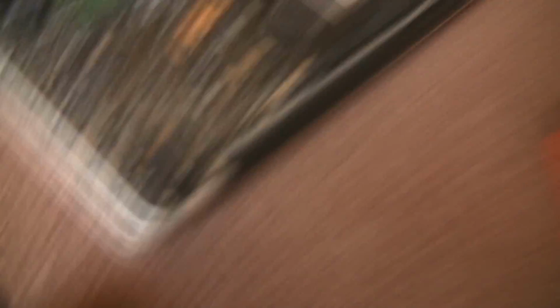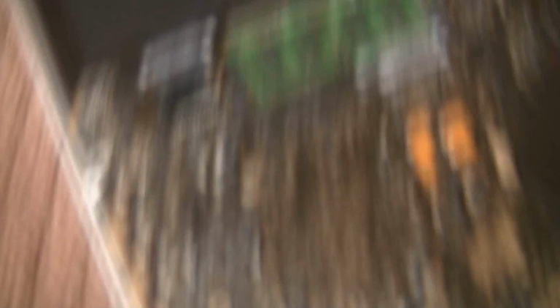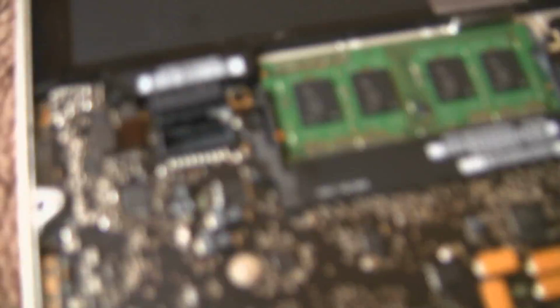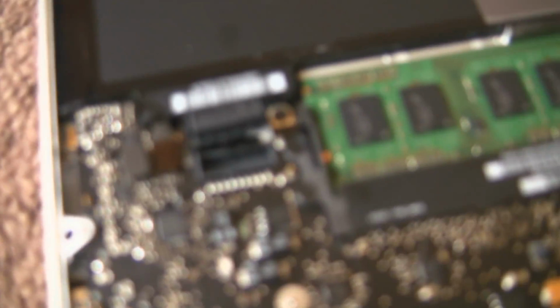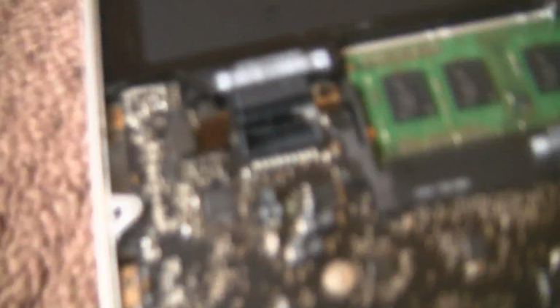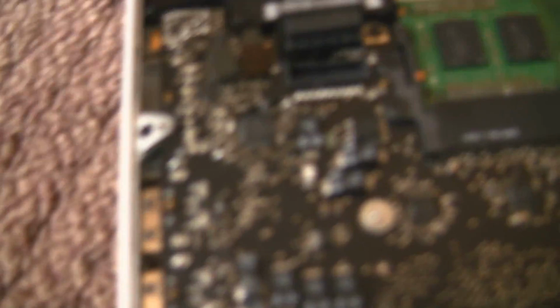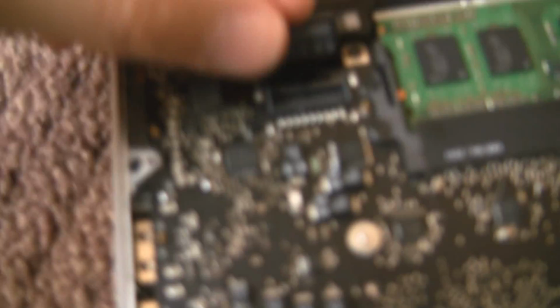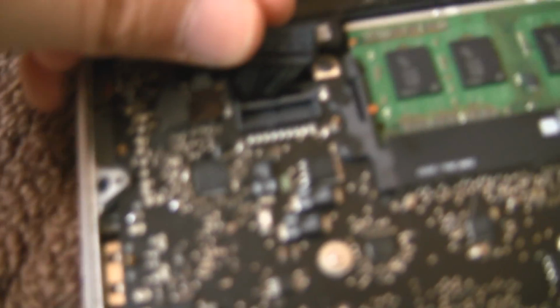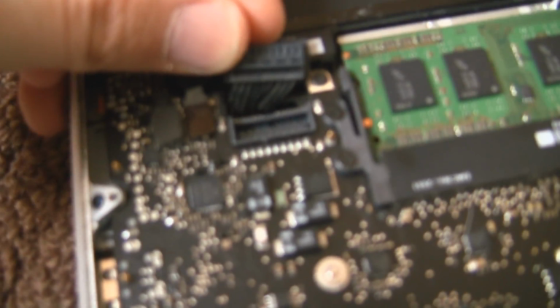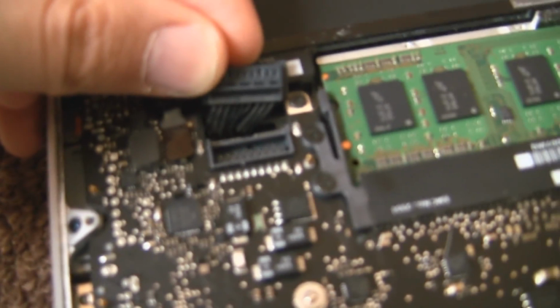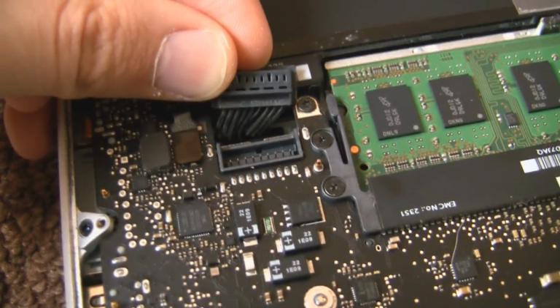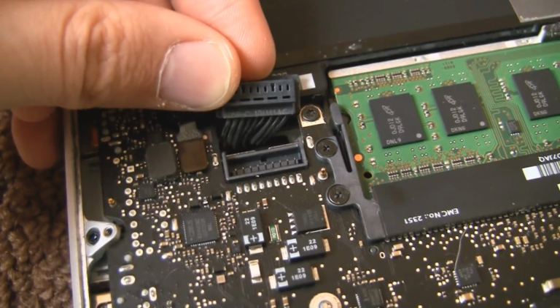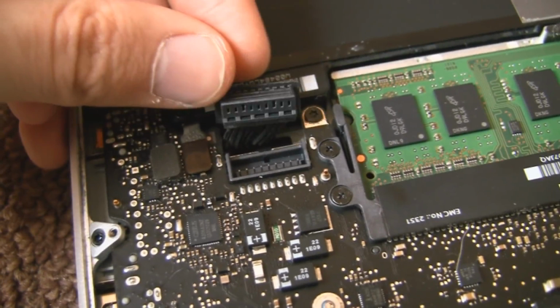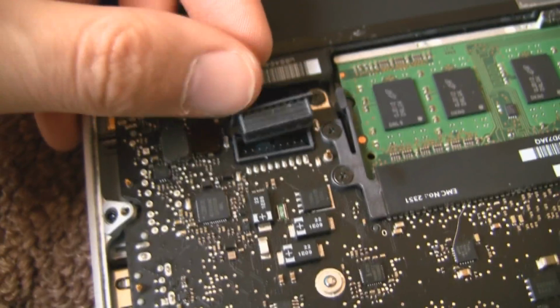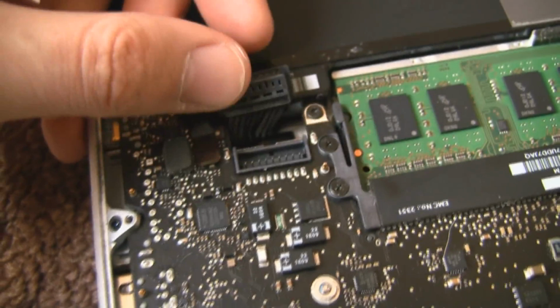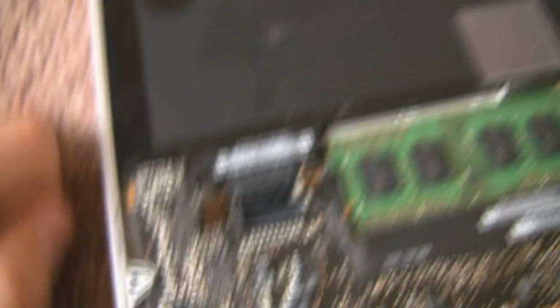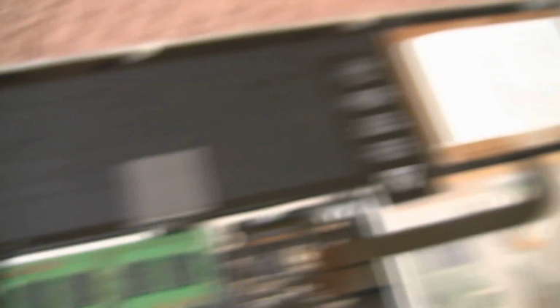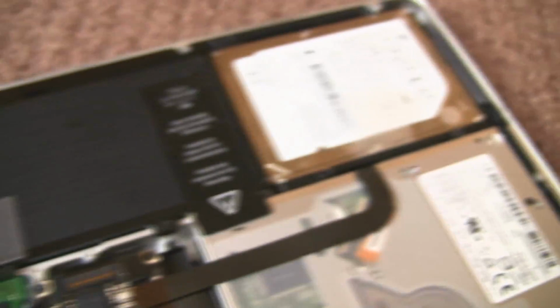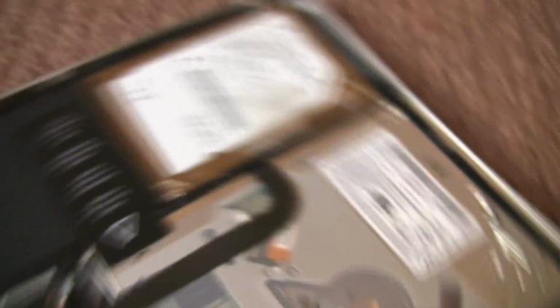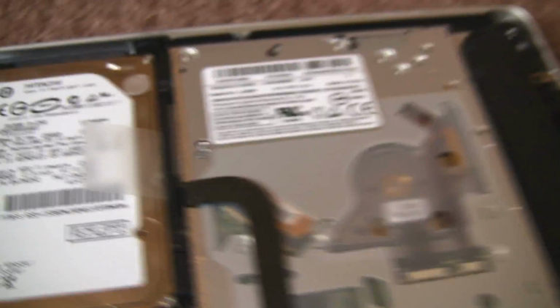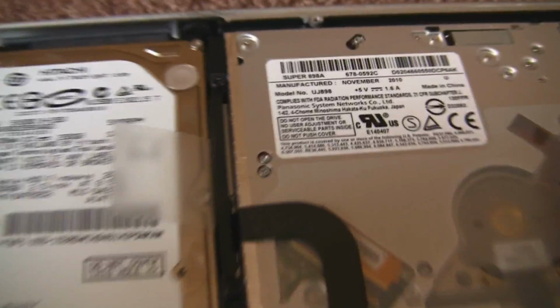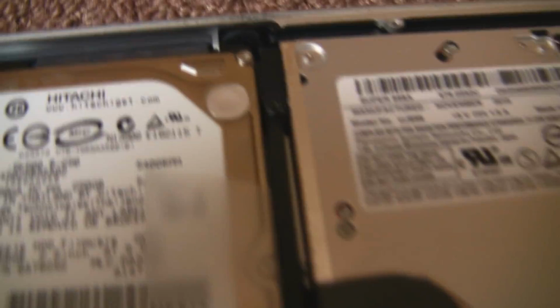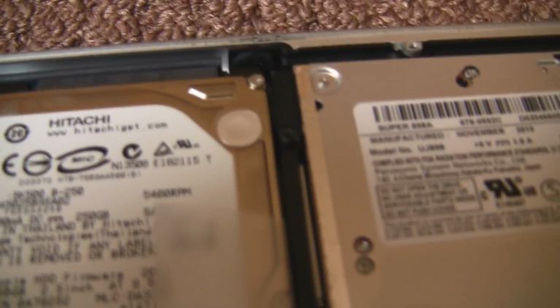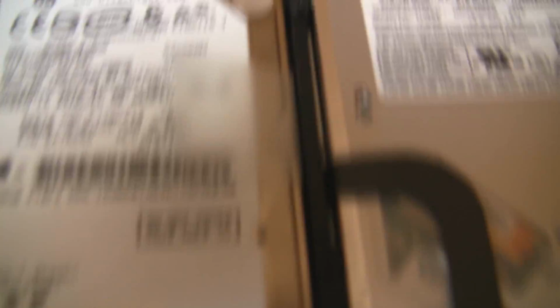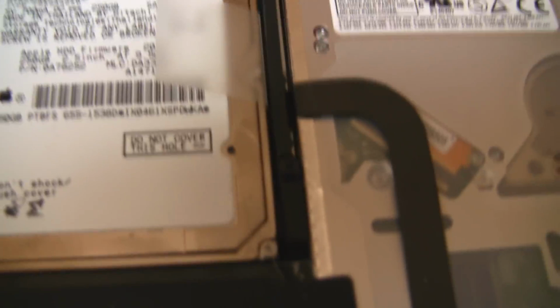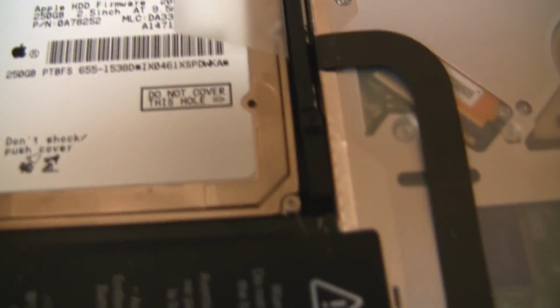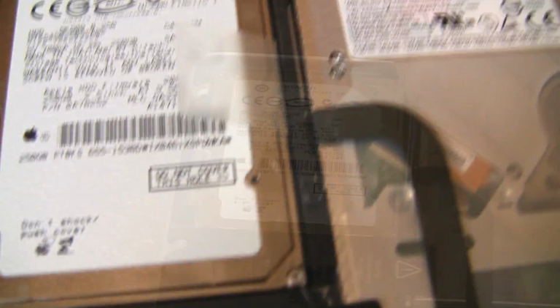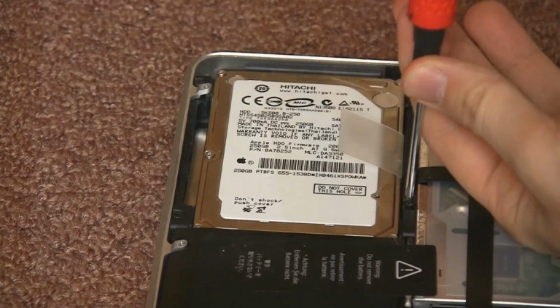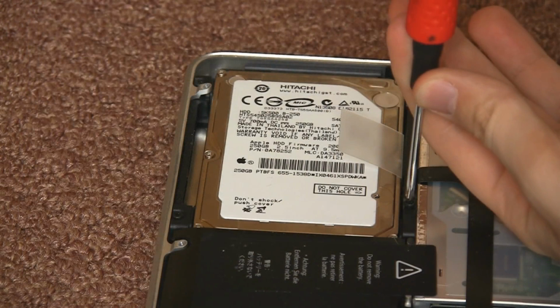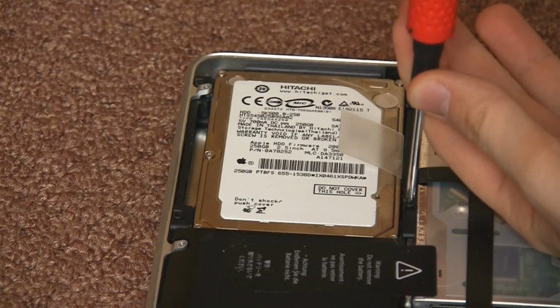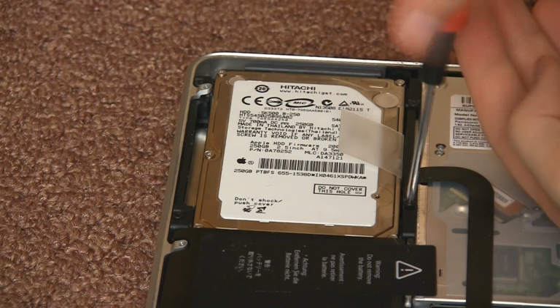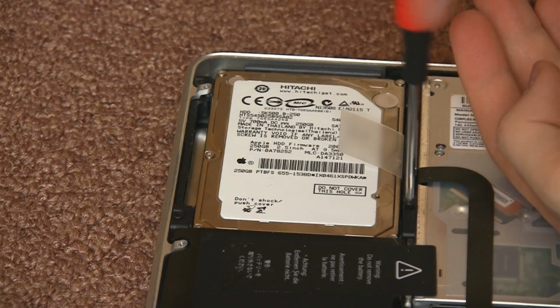I'm just going to move the camera in so you can see a little bit closer. The pins point upwards and it does not slide out — it just pulls up off the motherboard. And there is the hard drive we're going to remove. This hard drive is faulty and Apple refused to replace it, for whatever reason.